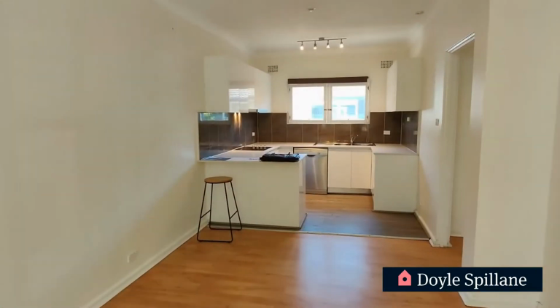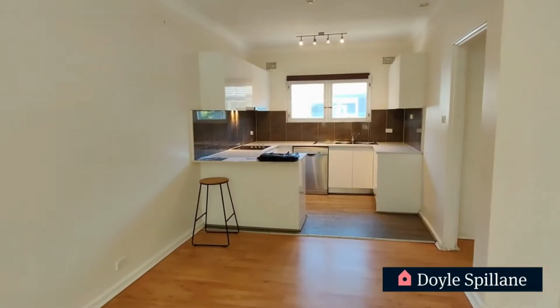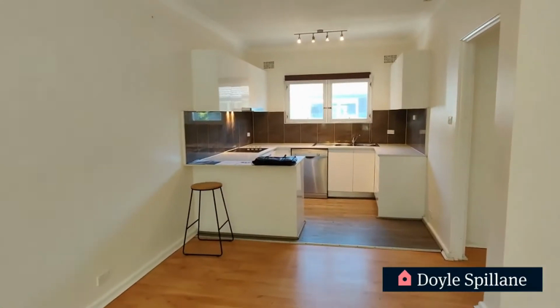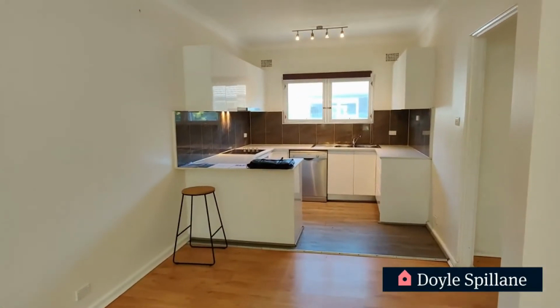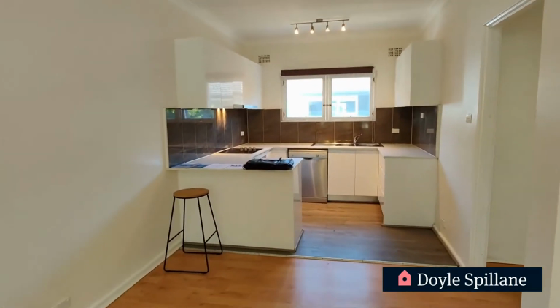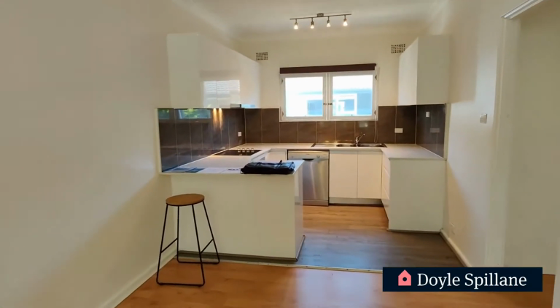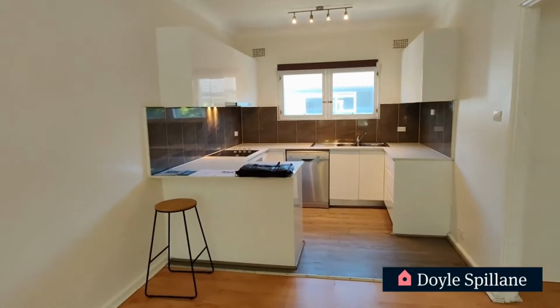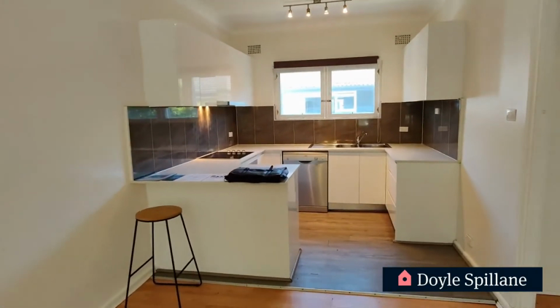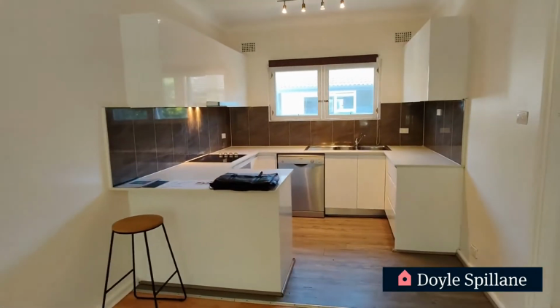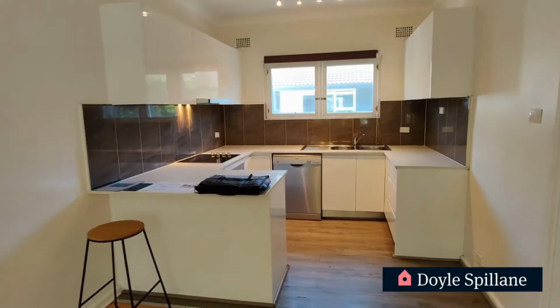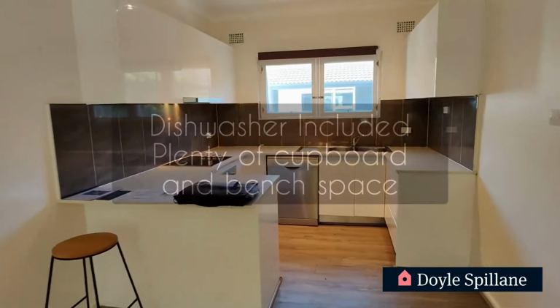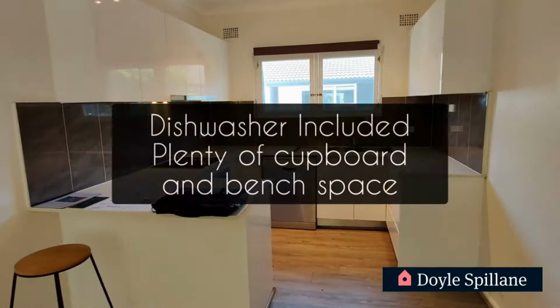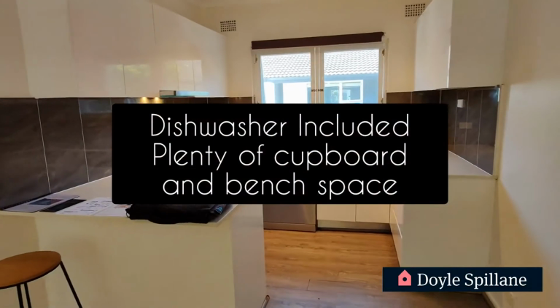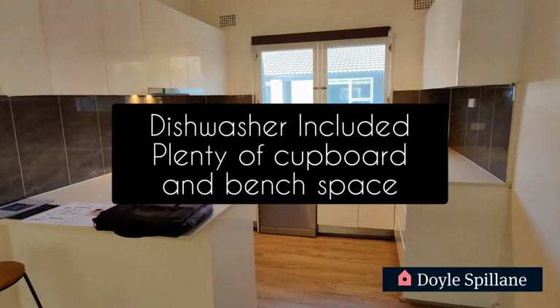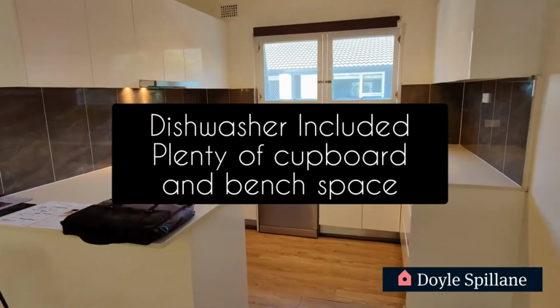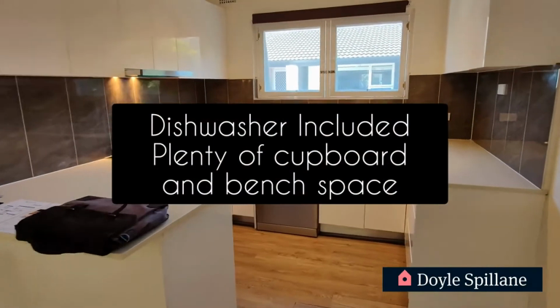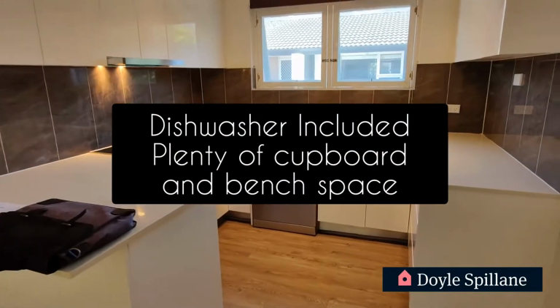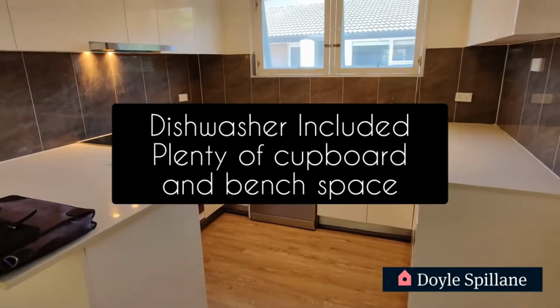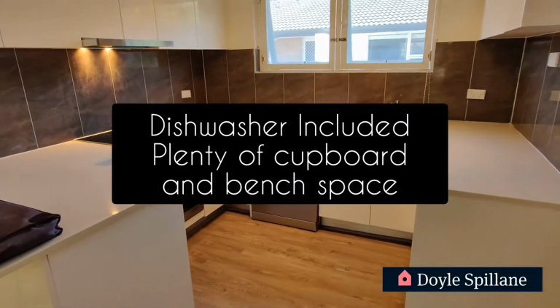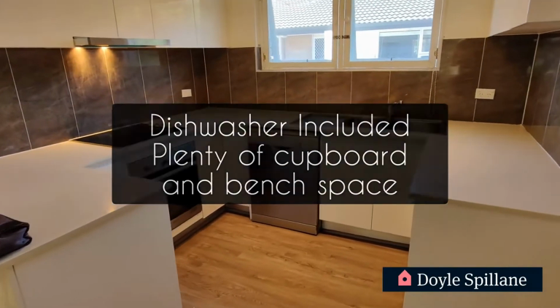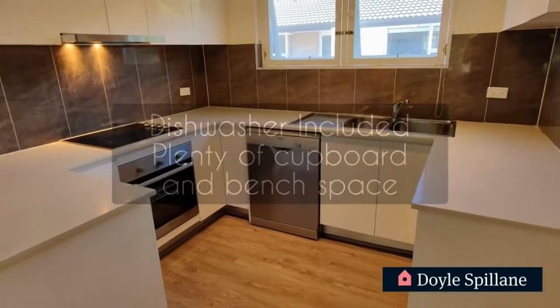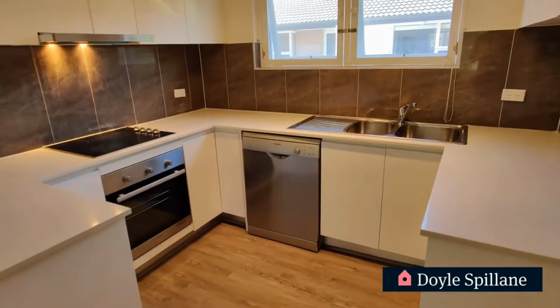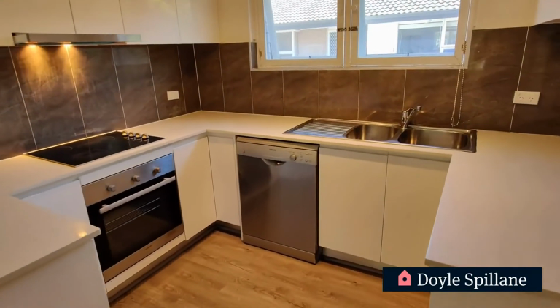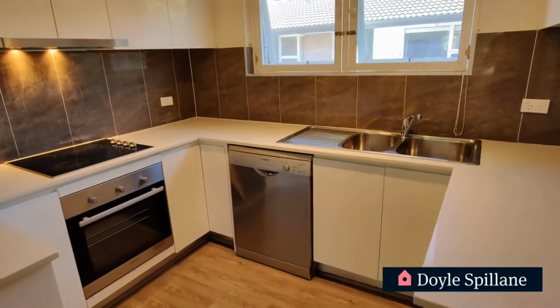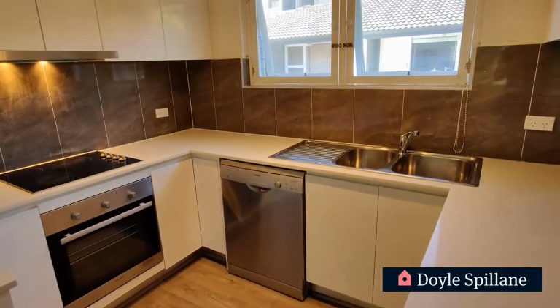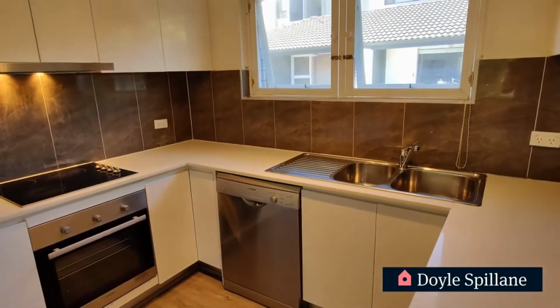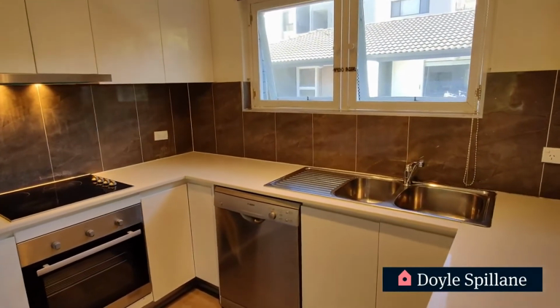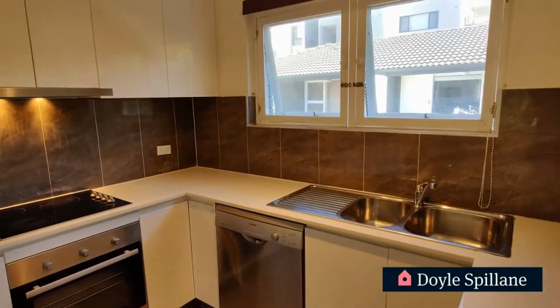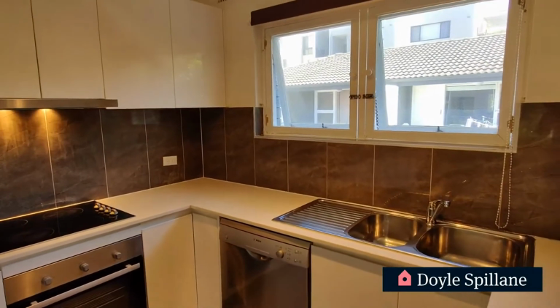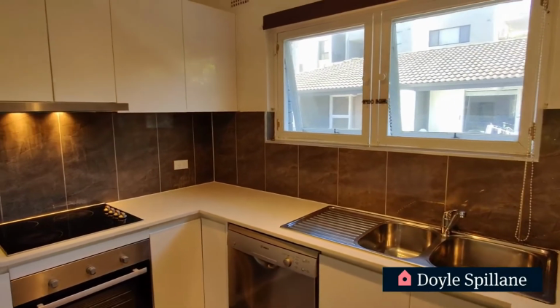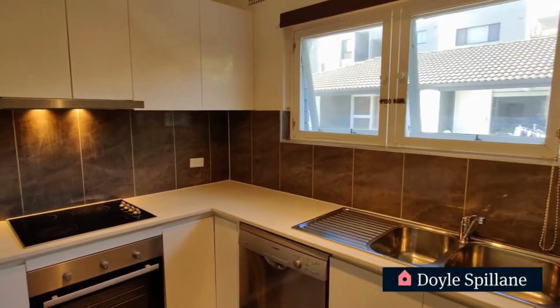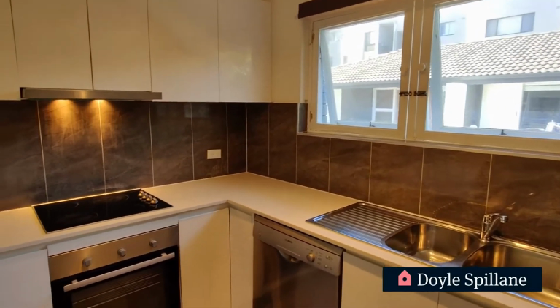As we can see, it's a really nice open combined living and dining space which flows into that kitchen area. The dishwasher is included and of course we can see plenty of bench space and cupboard space as well.